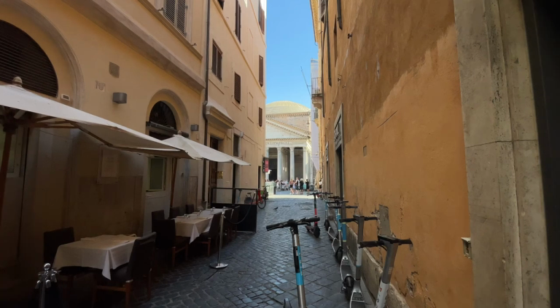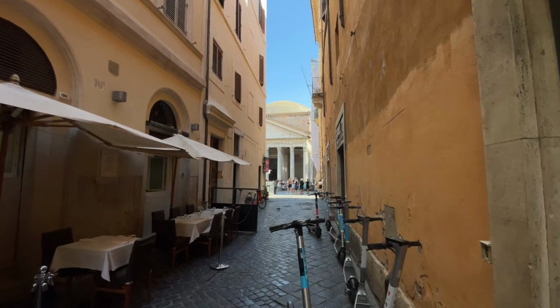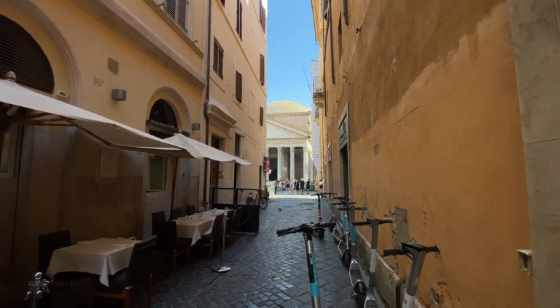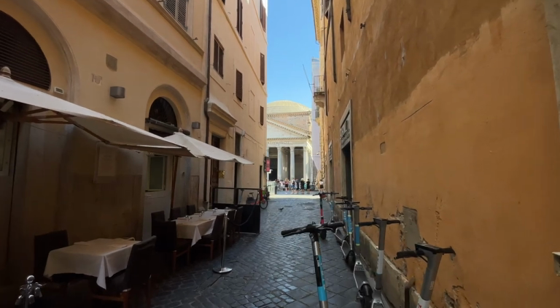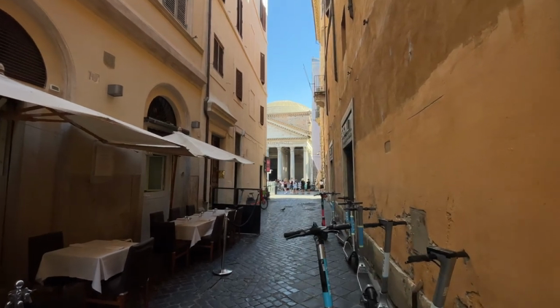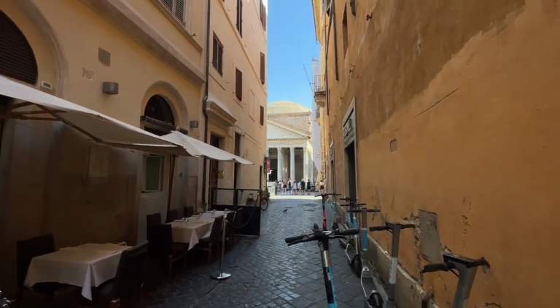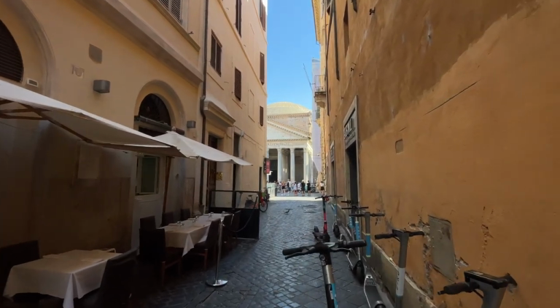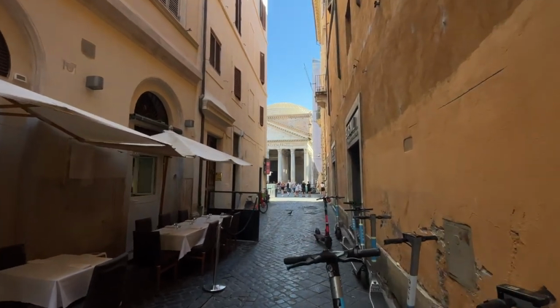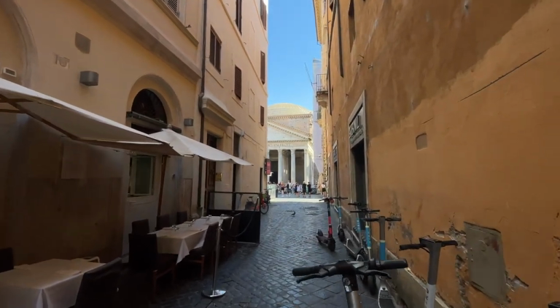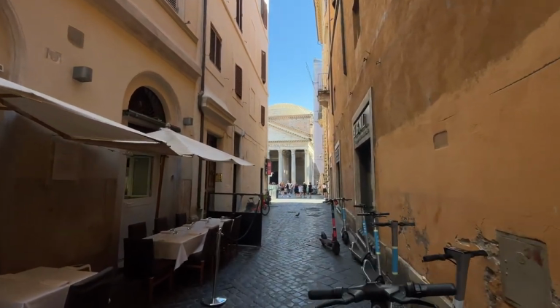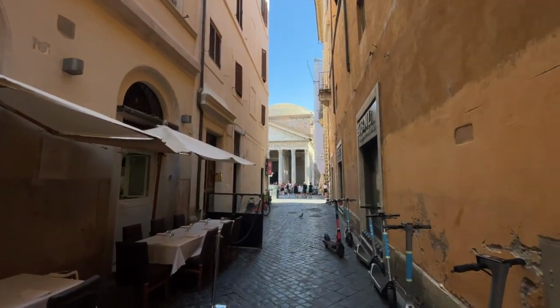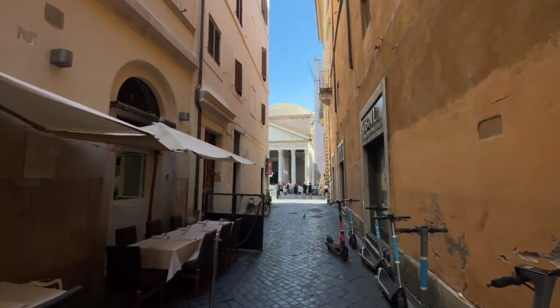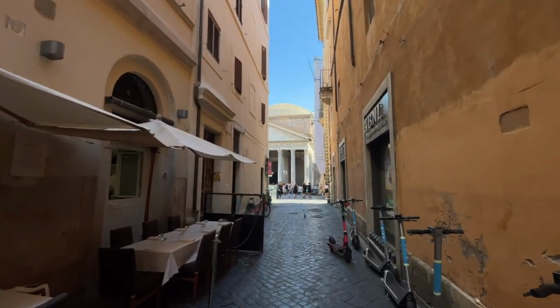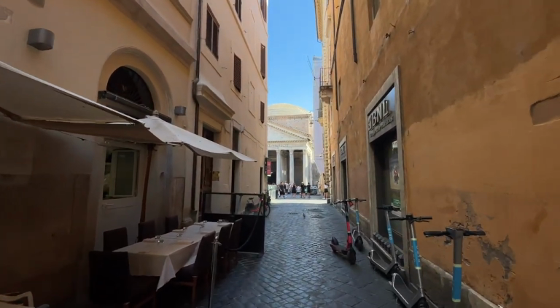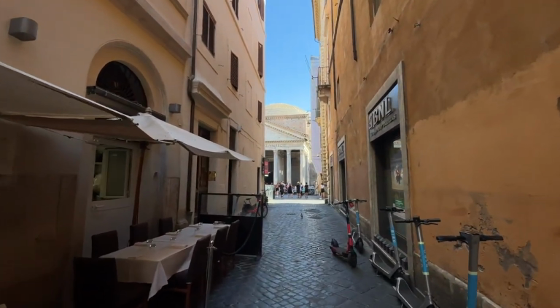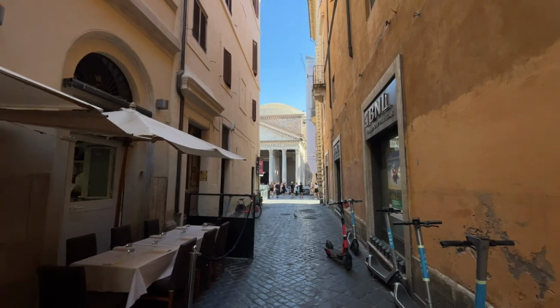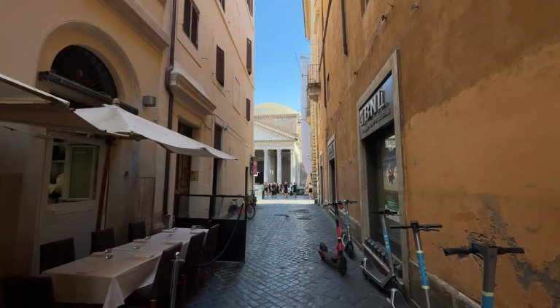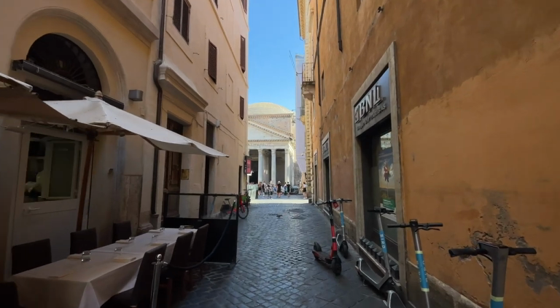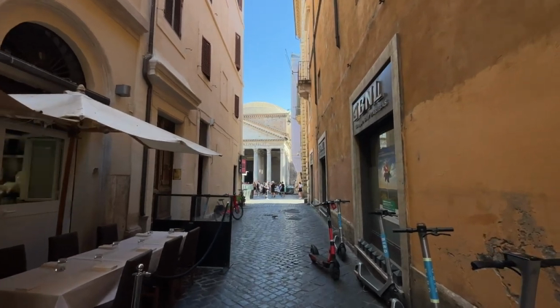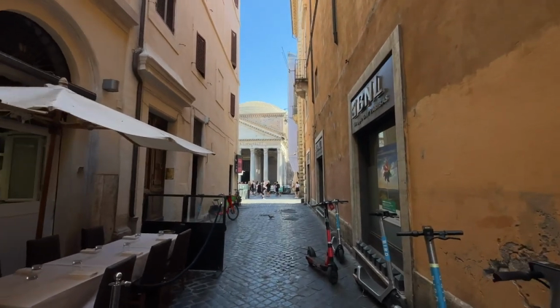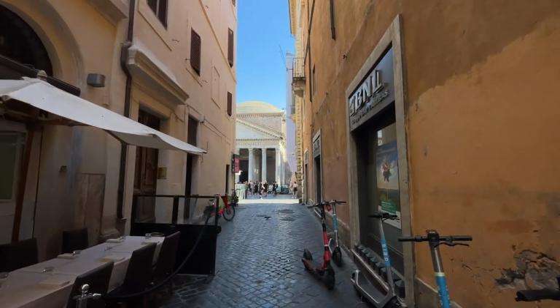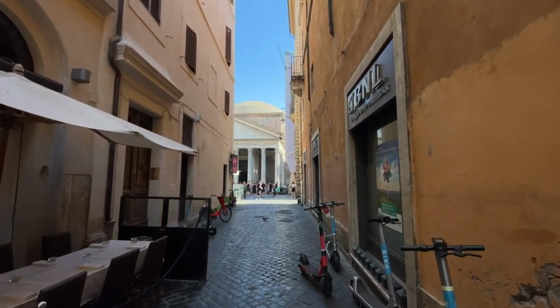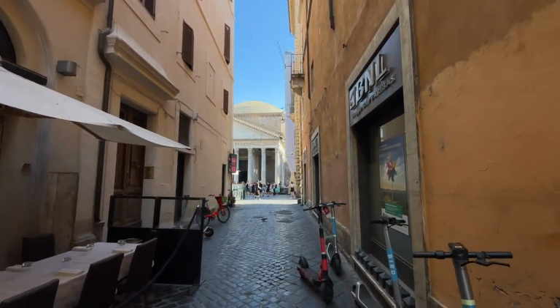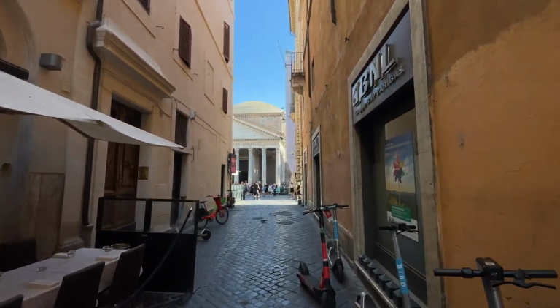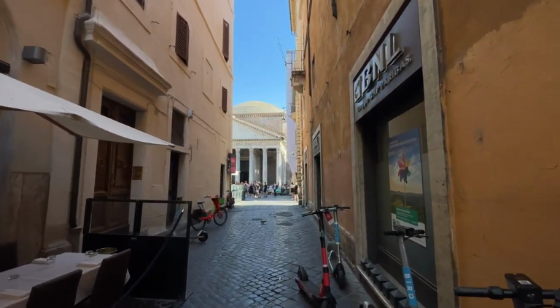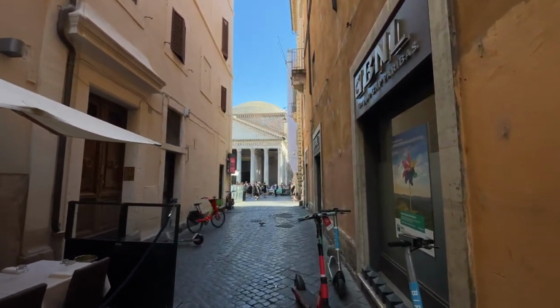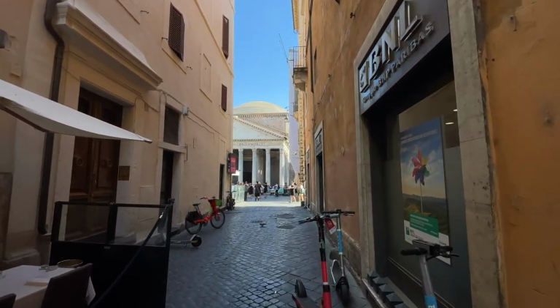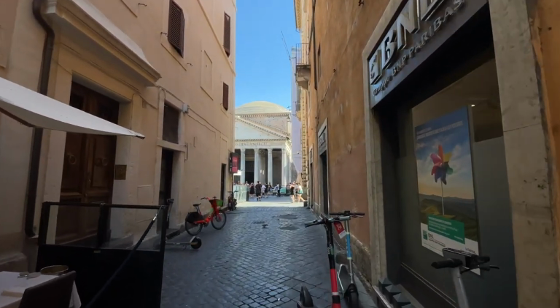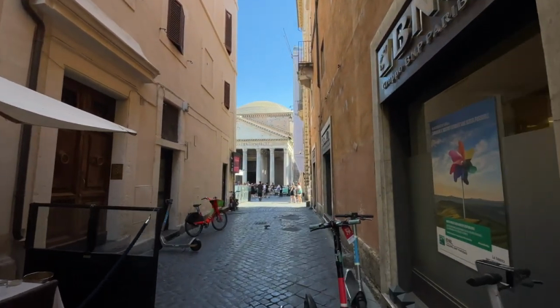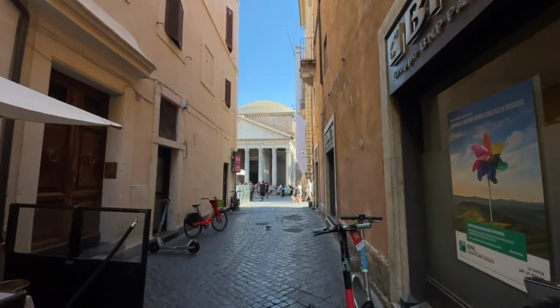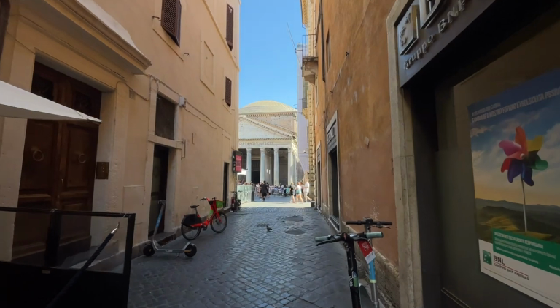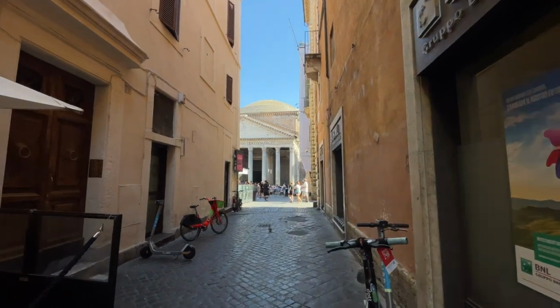Ciao everyone and welcome back to Rome! Today we're going to show you an incredible and unexpected ancient Roman ruin that you can see simply by strolling around the center of Rome.